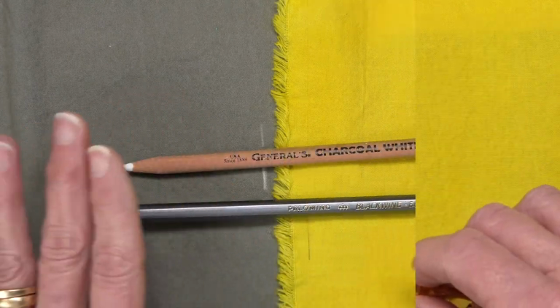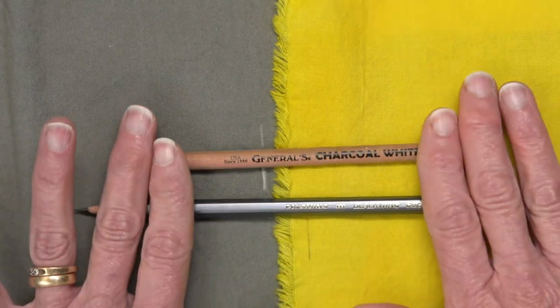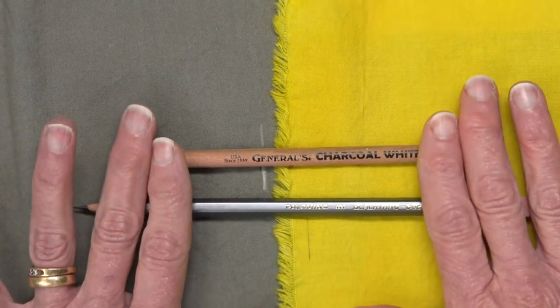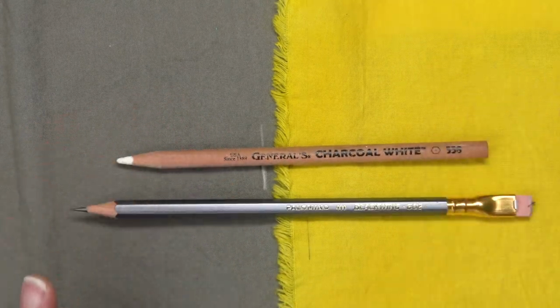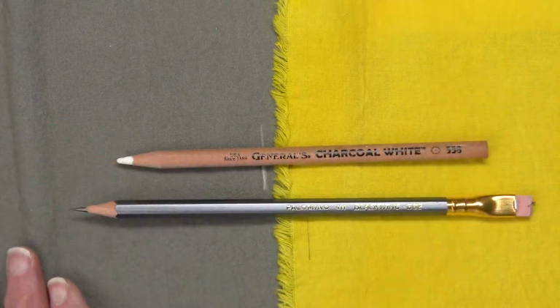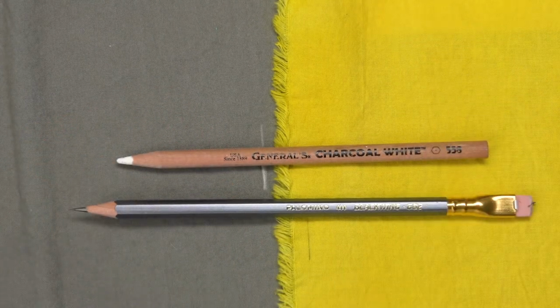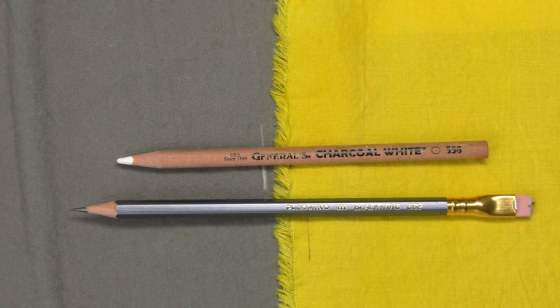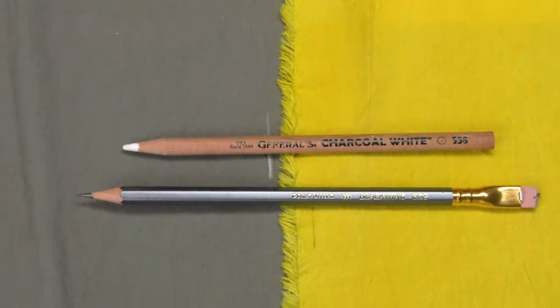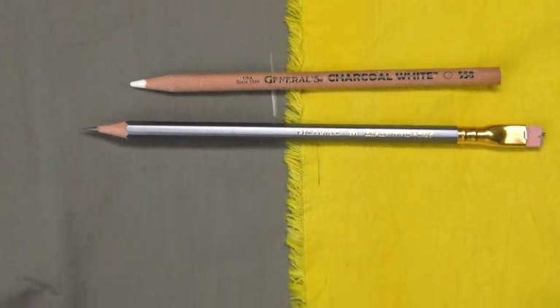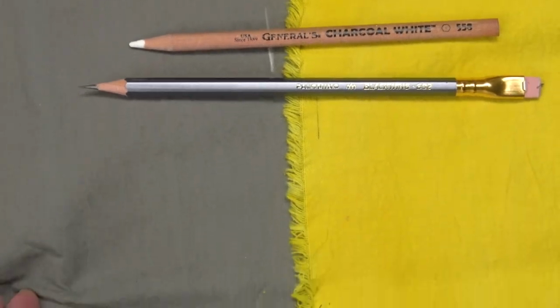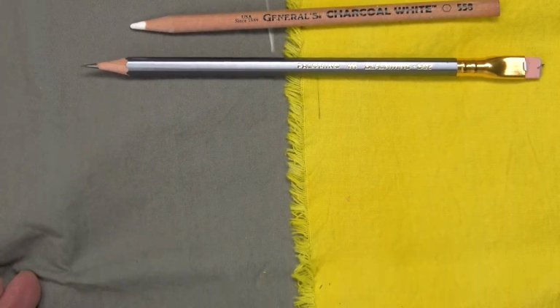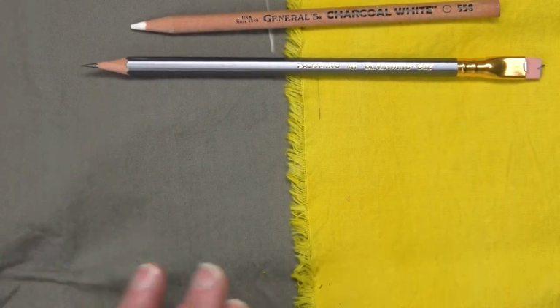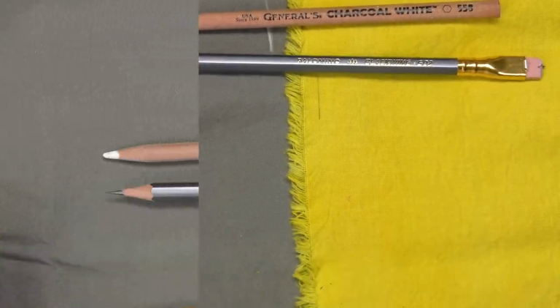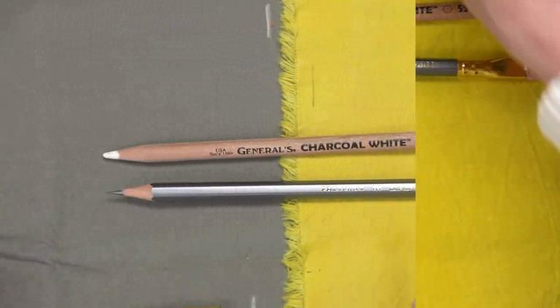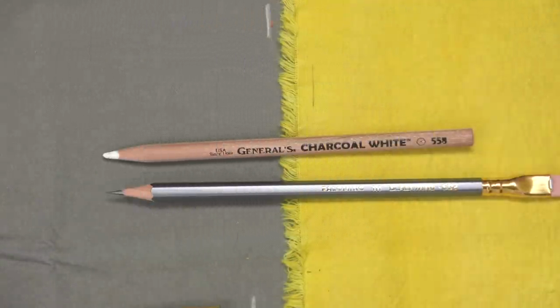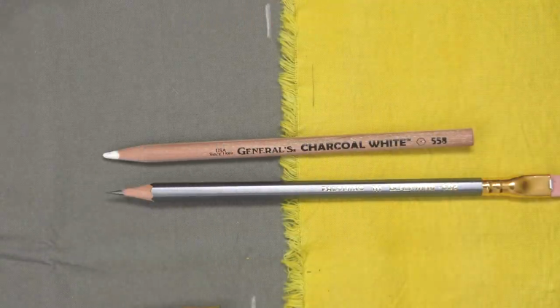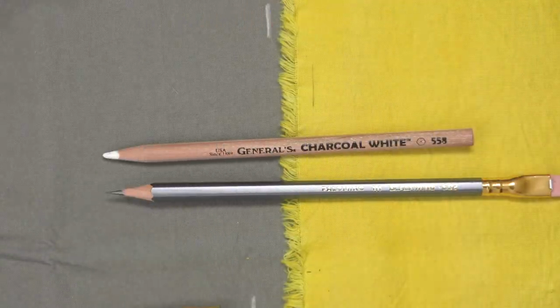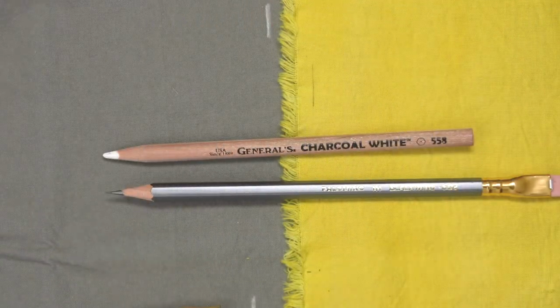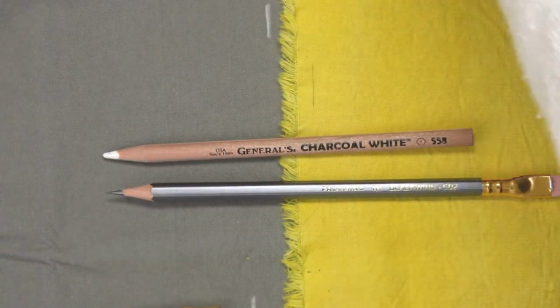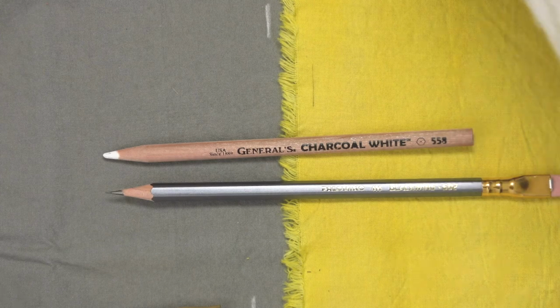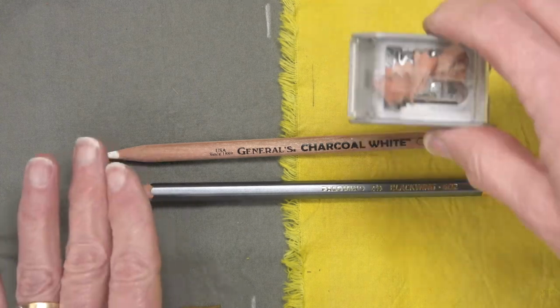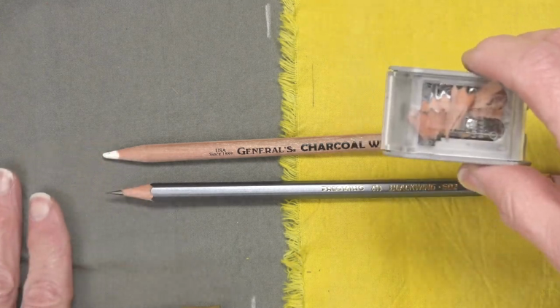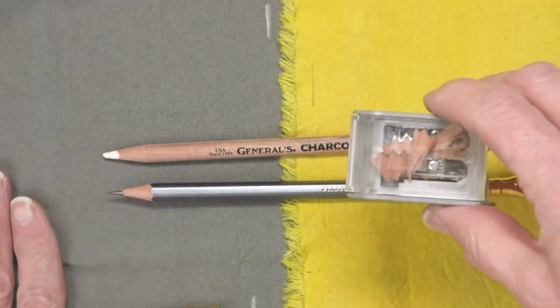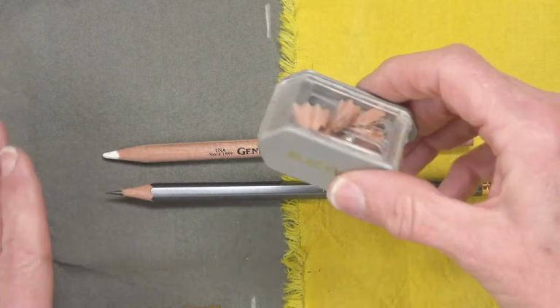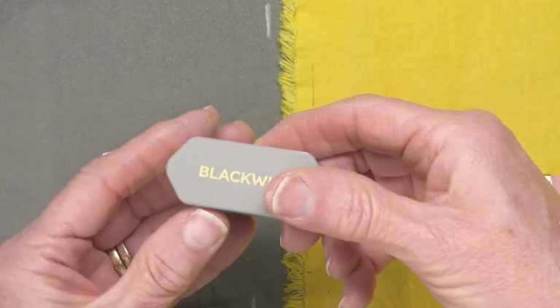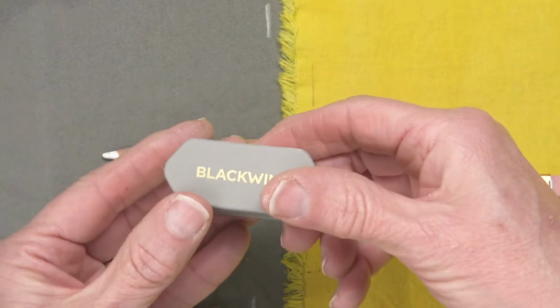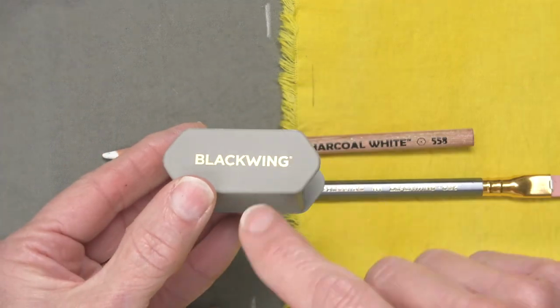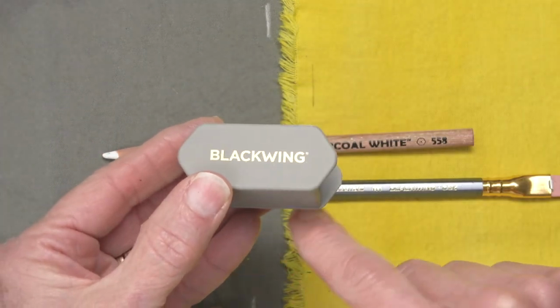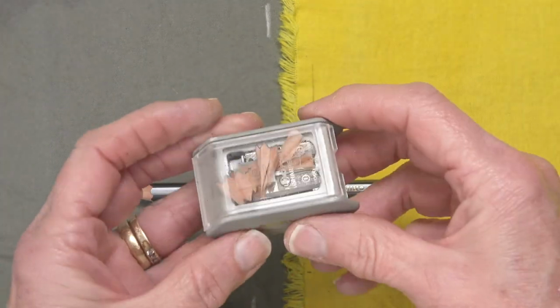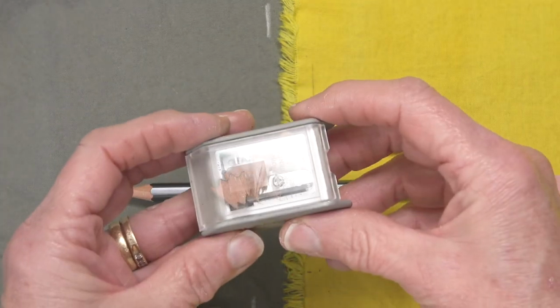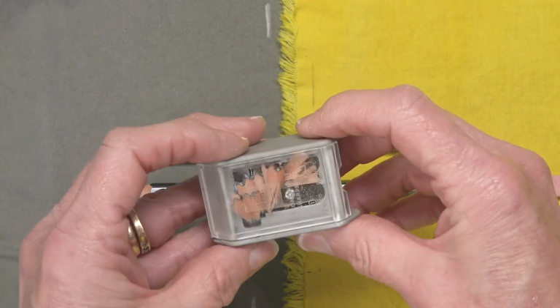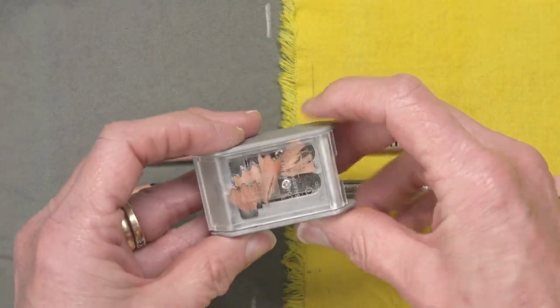These are my two favorite pencils. But wait, there's more! If you're interested in a sharpener for your pencils, there is the Blackwing two-step sharpener.